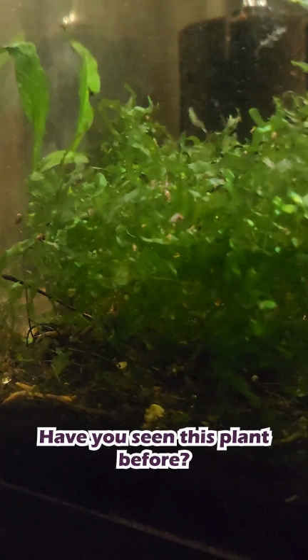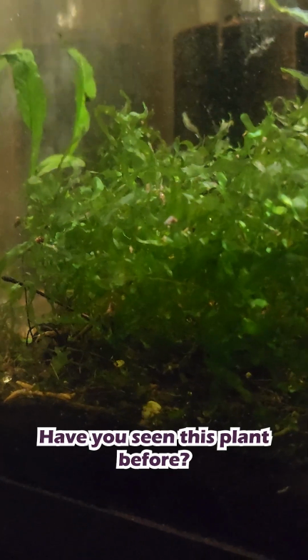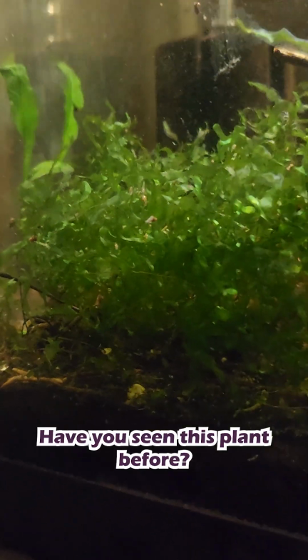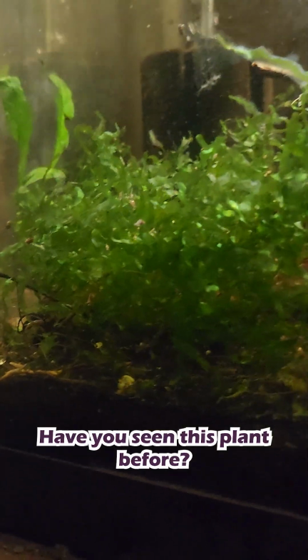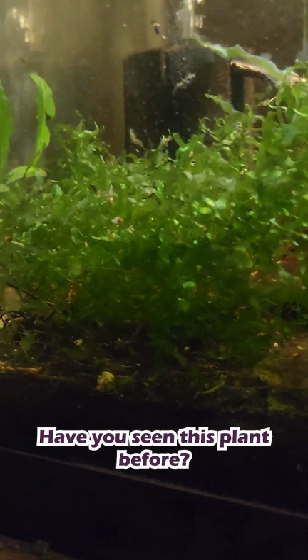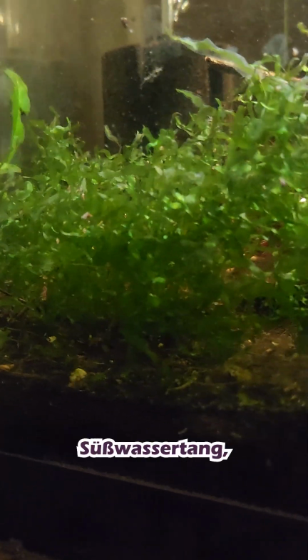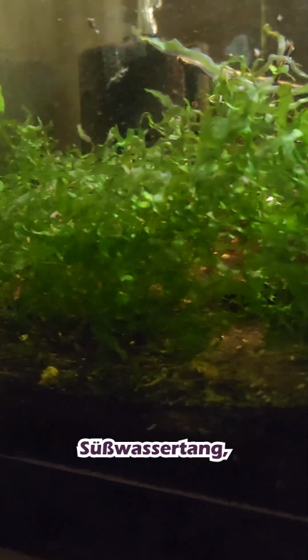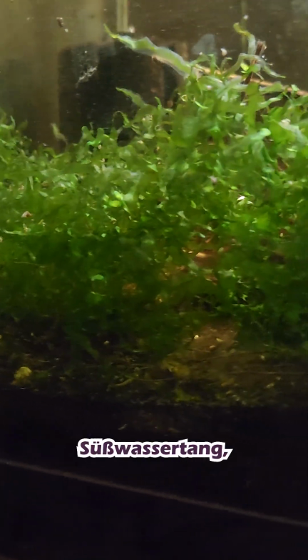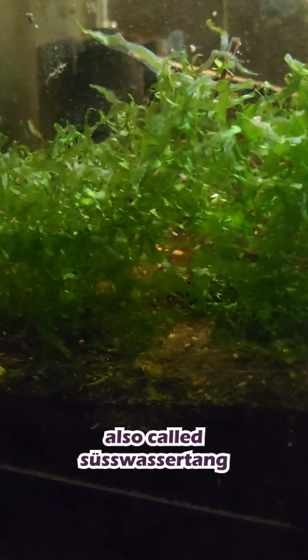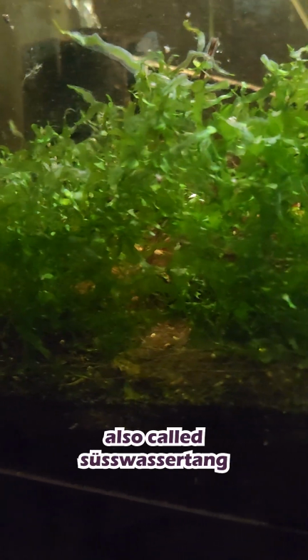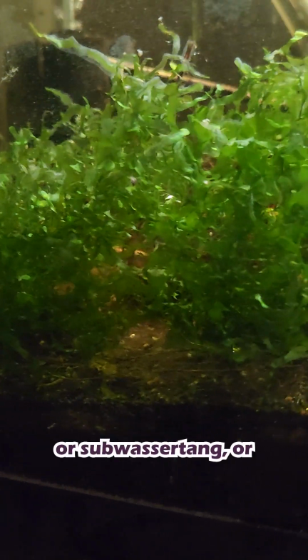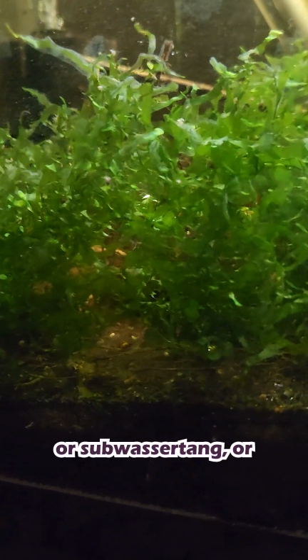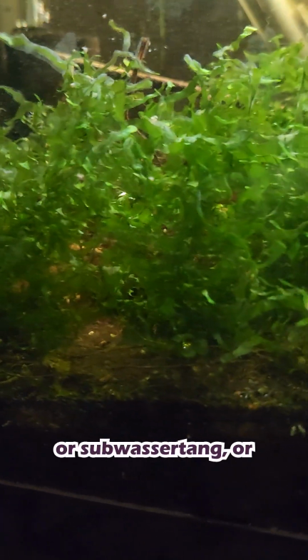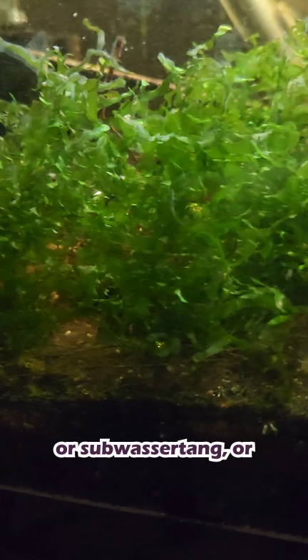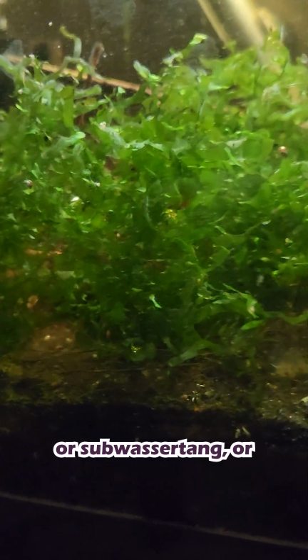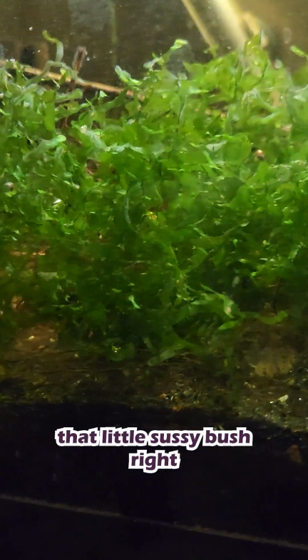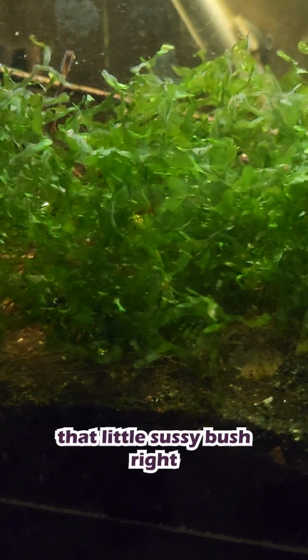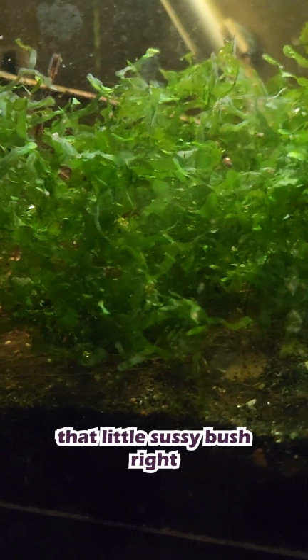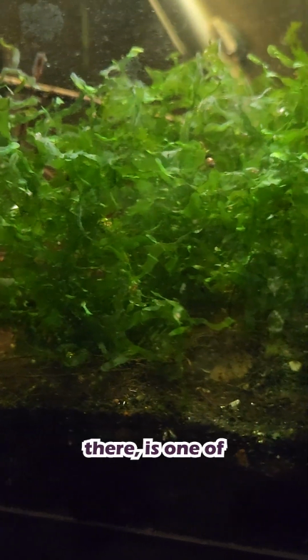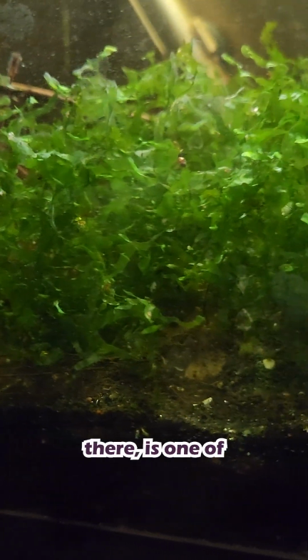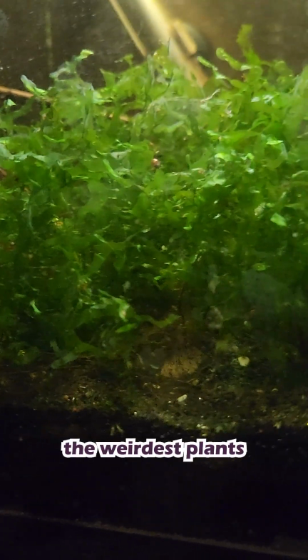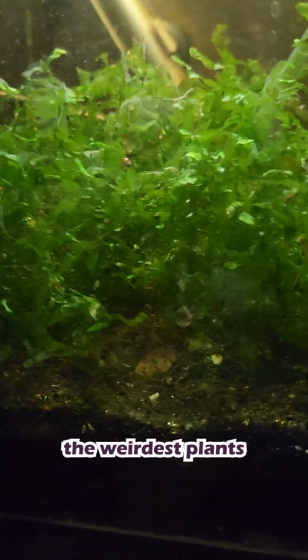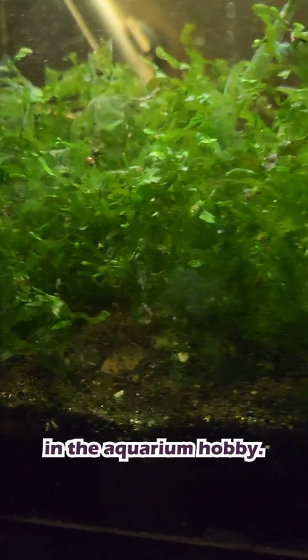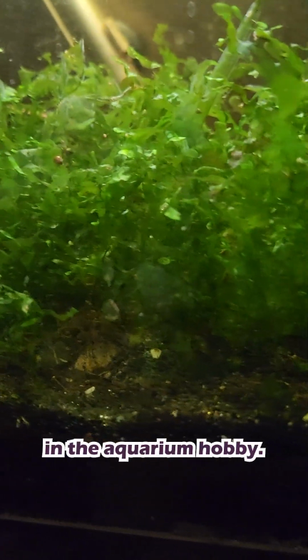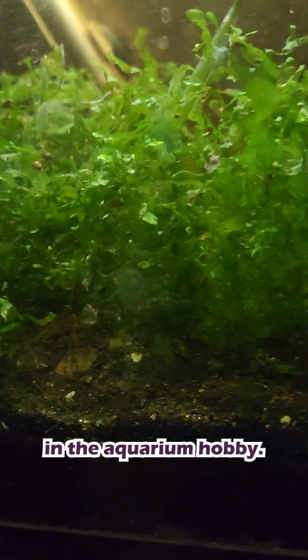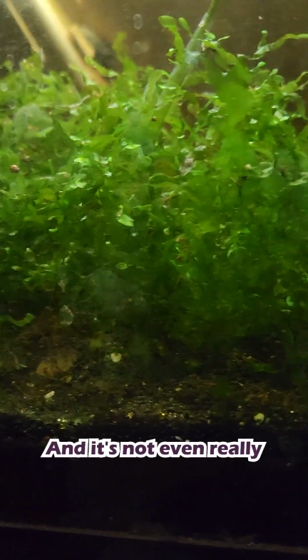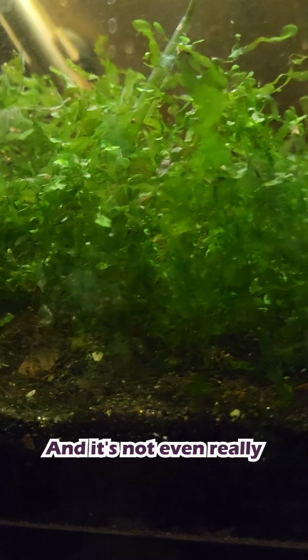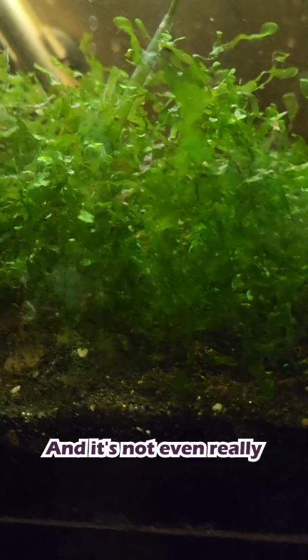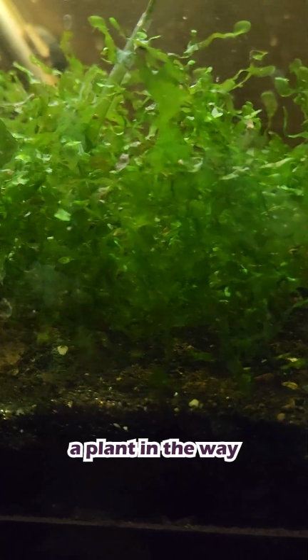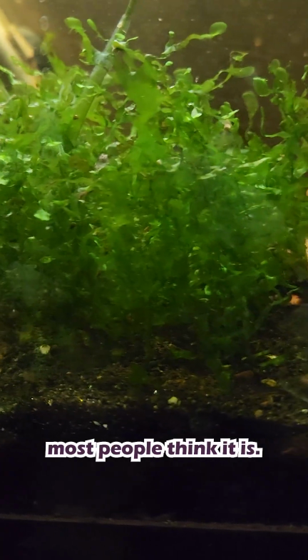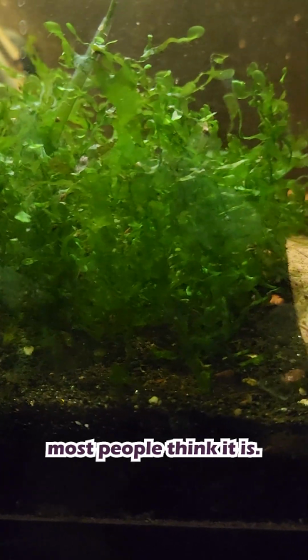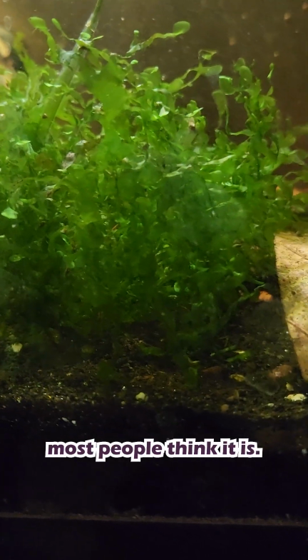Have you seen this plant before? Suswassertang — also called Subwassertang, or 'that little sussy bush' — is one of the weirdest plants in the aquarium hobby, and it's not even really a plant in the way most people think it is.